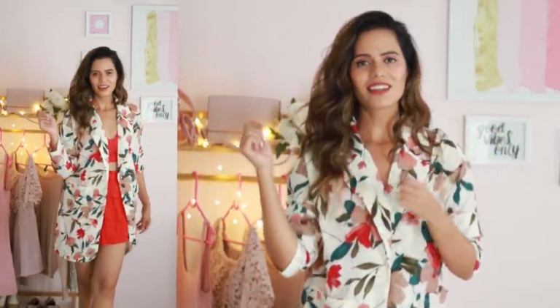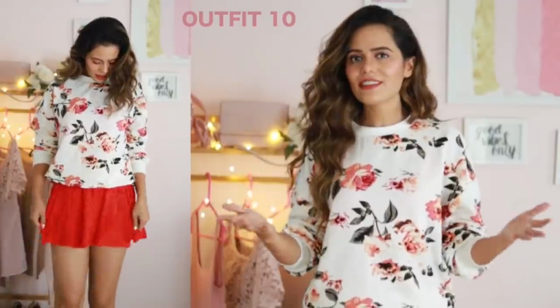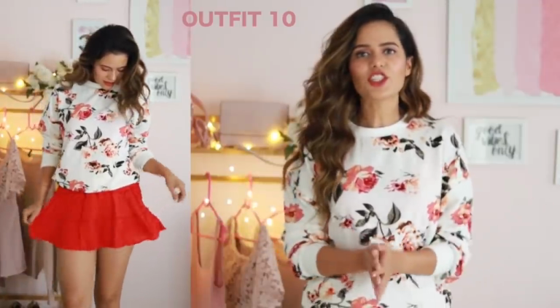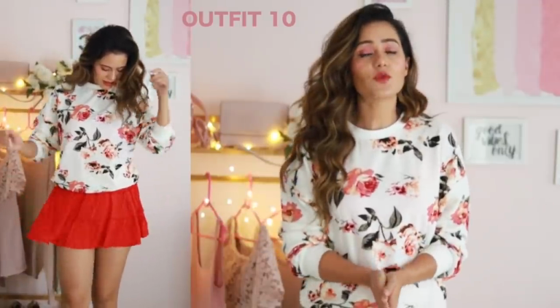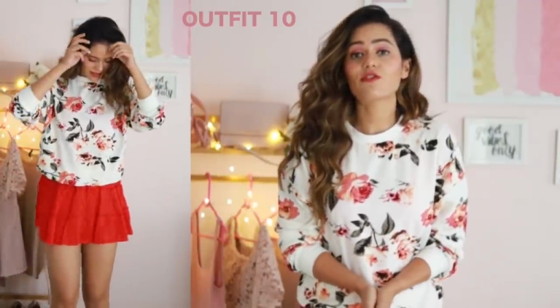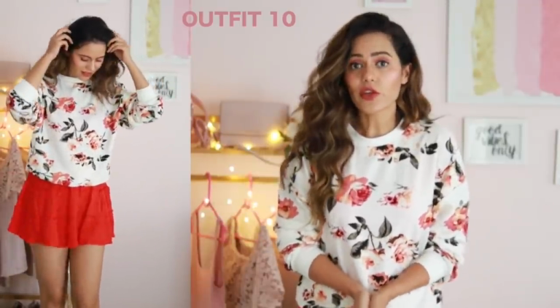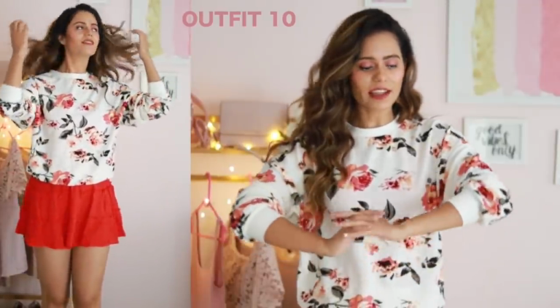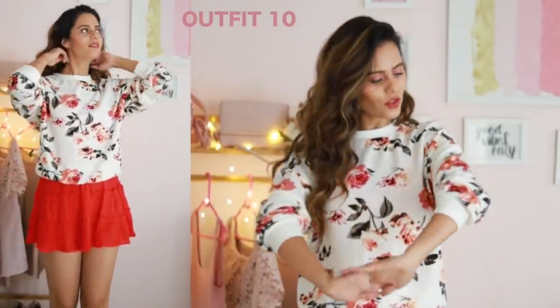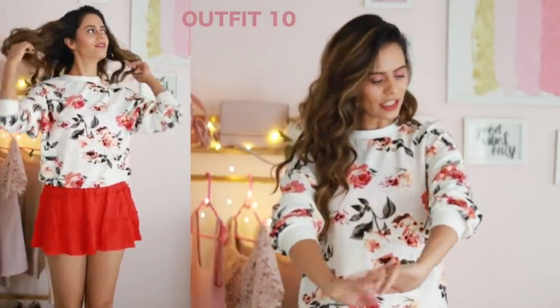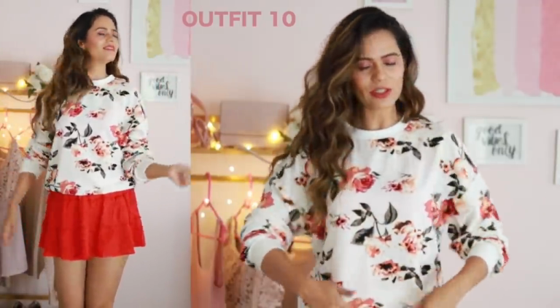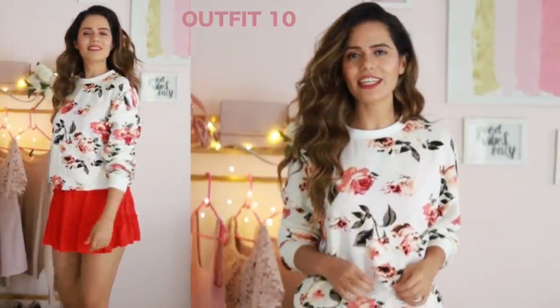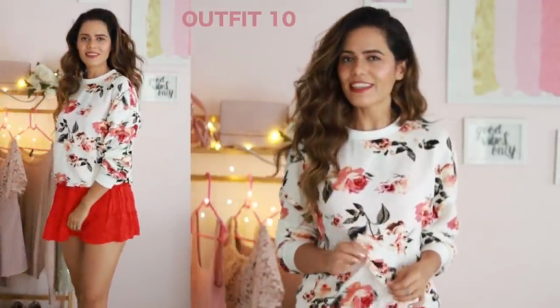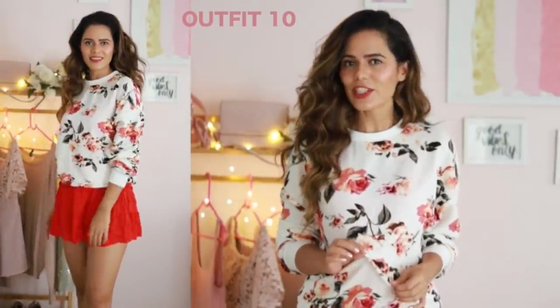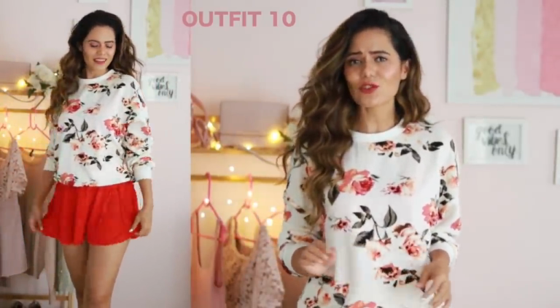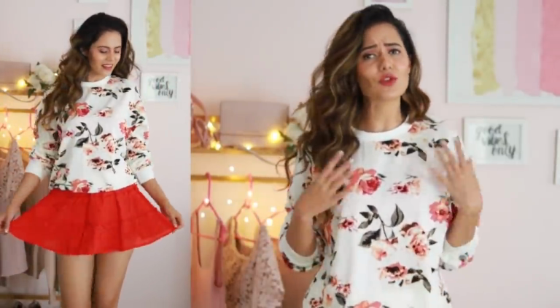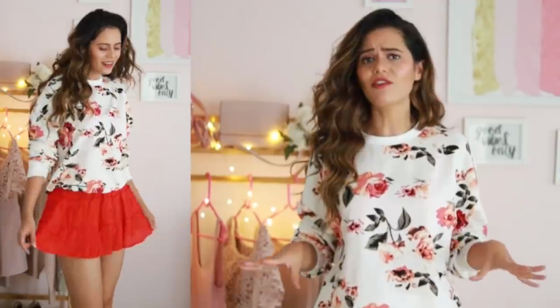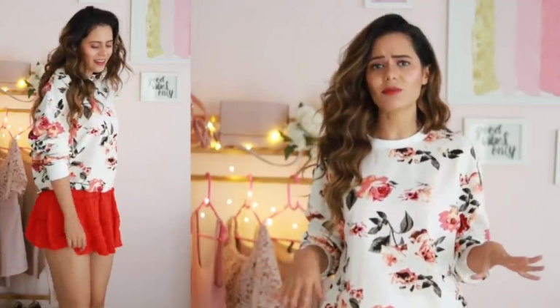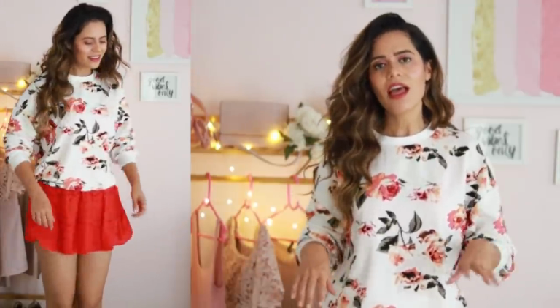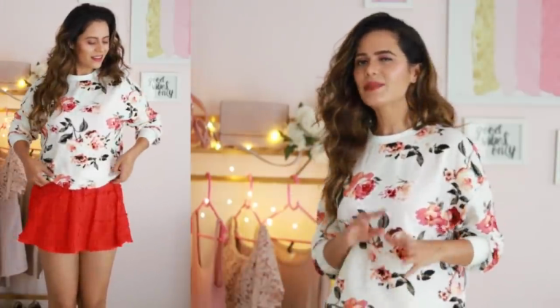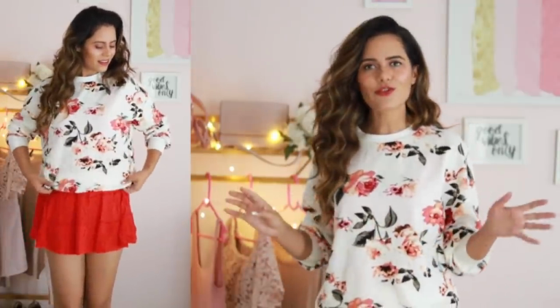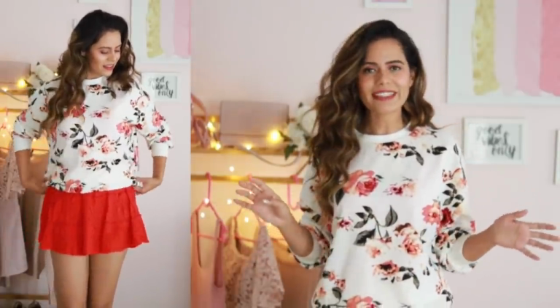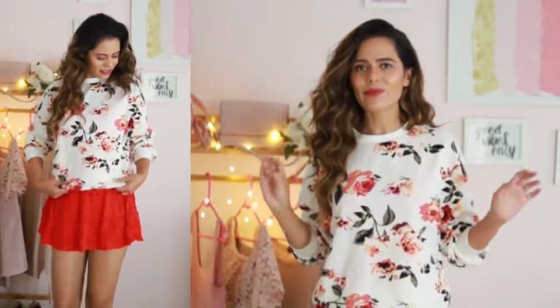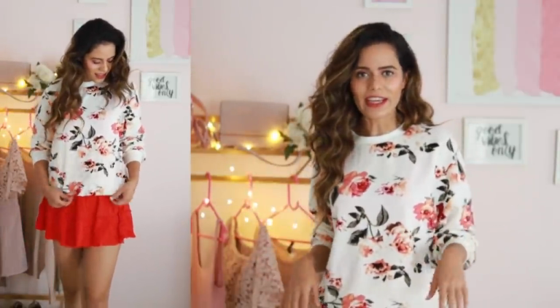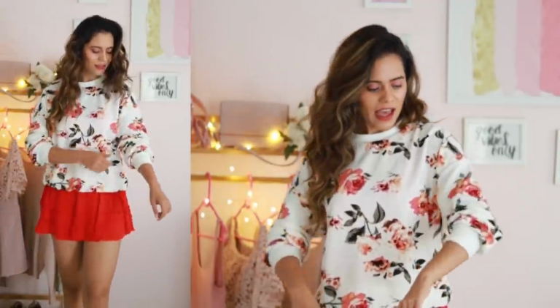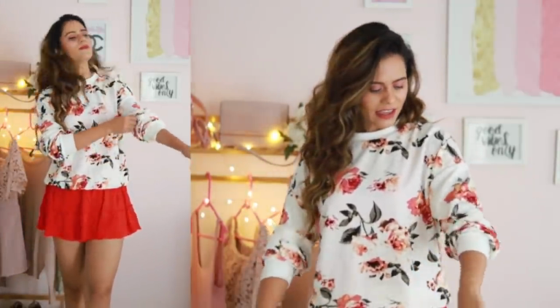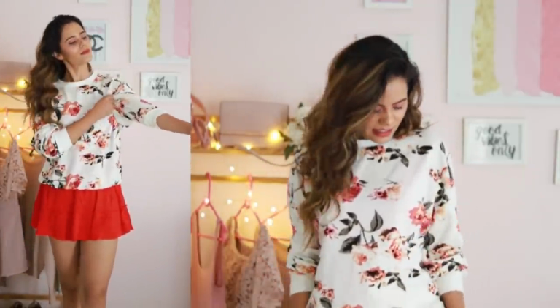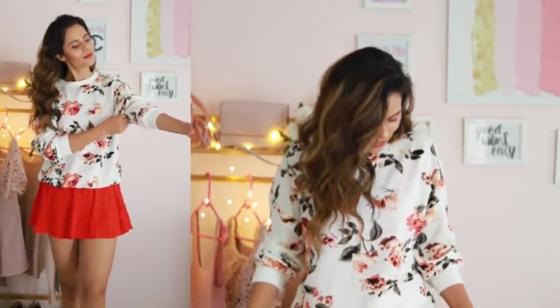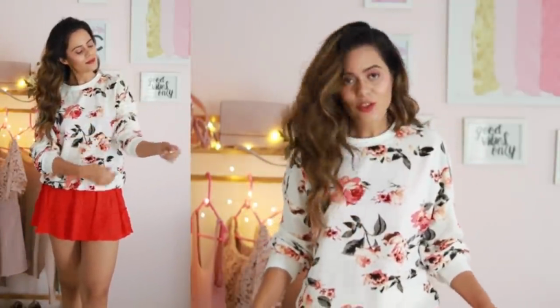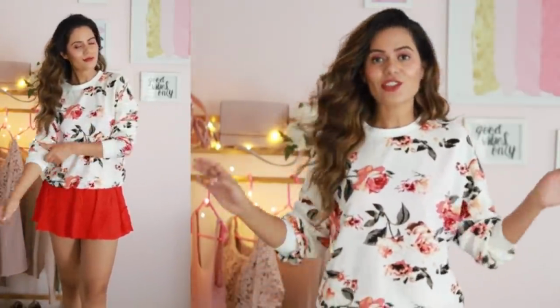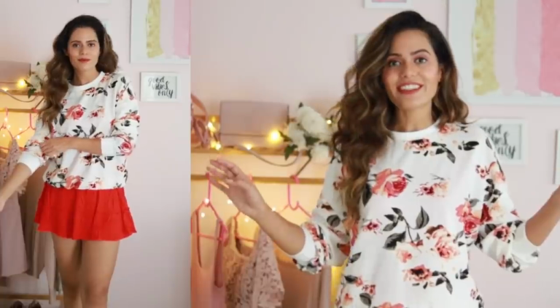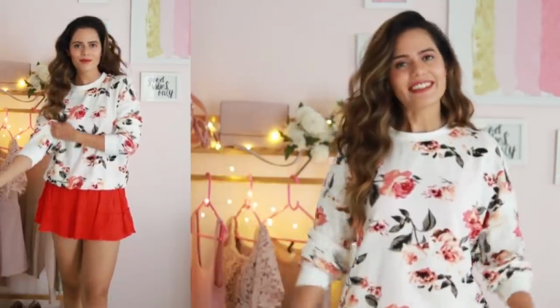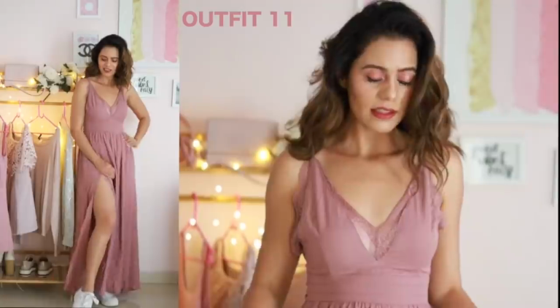This is a floral sweatshirt and it's really cute. It's a very thin sweatshirt so it's super comfortable — perfect for places like Pune. I think it looks very cute with this skirt.